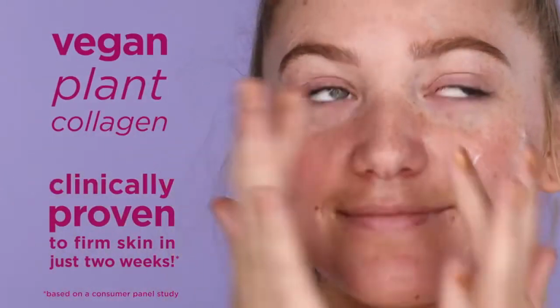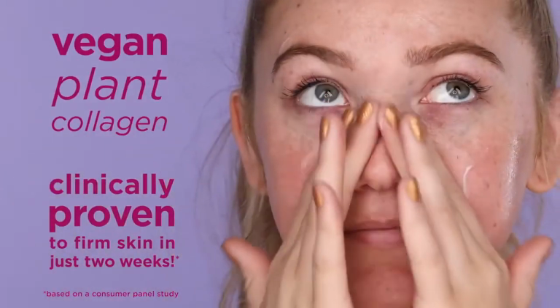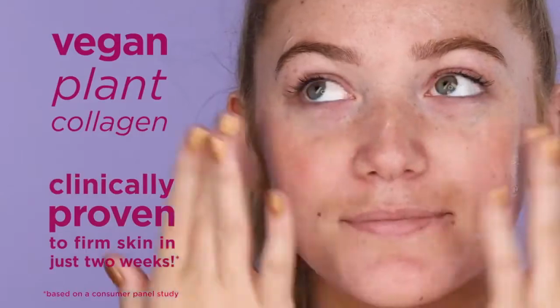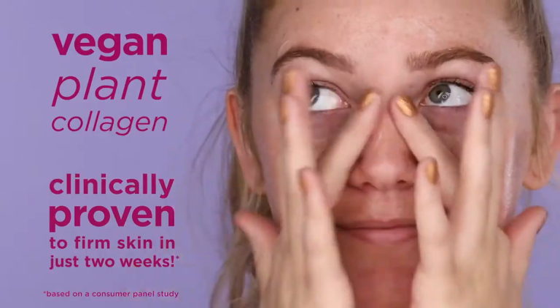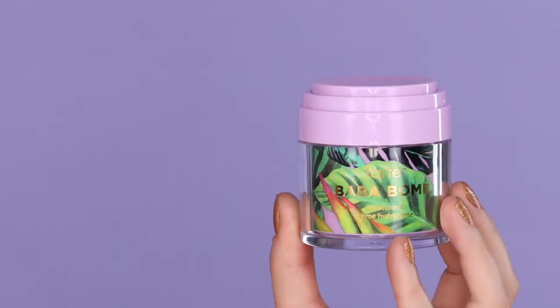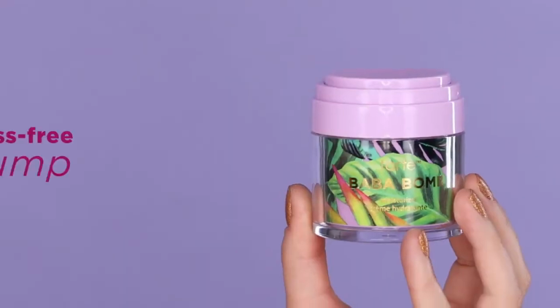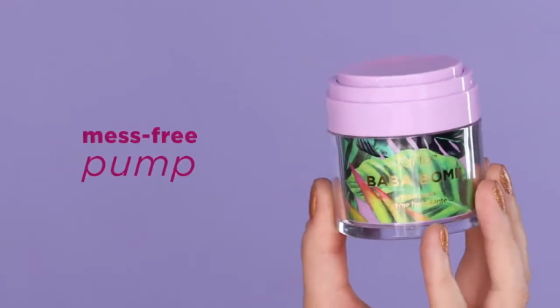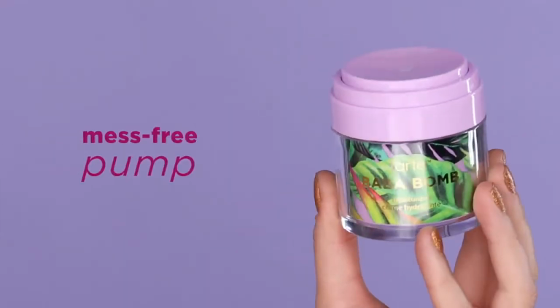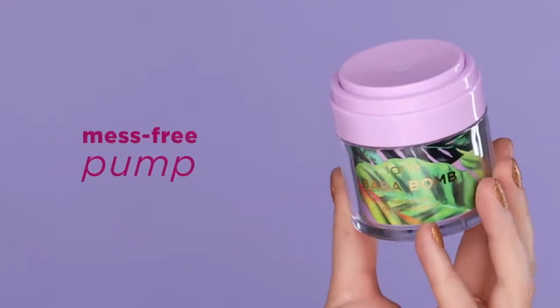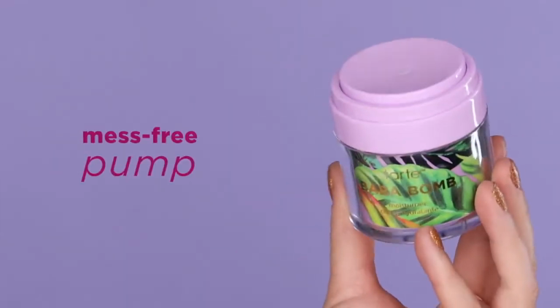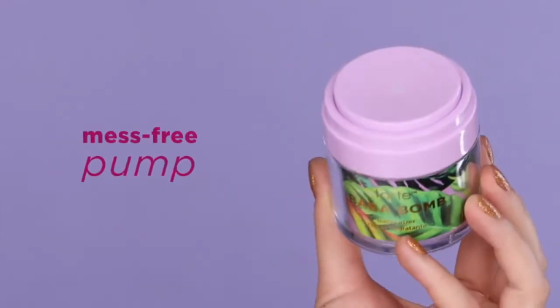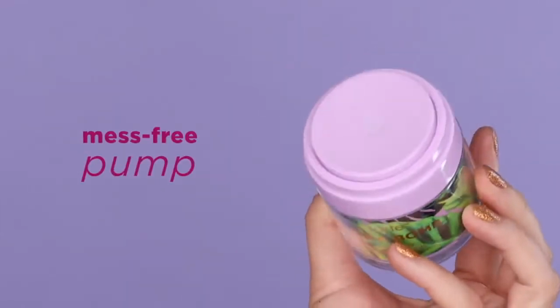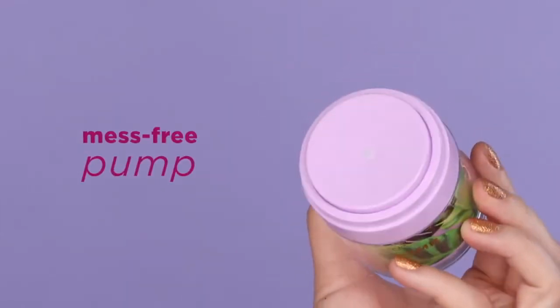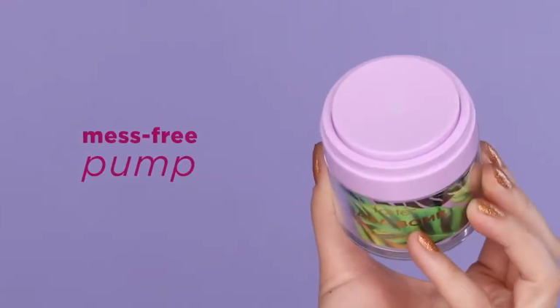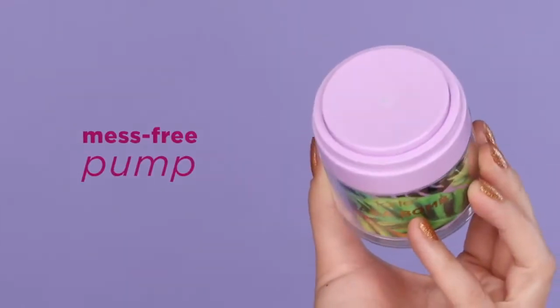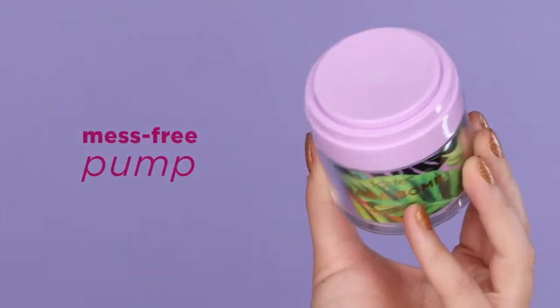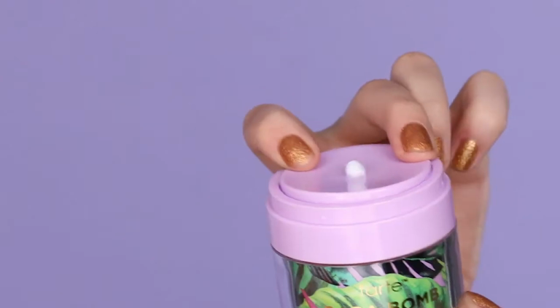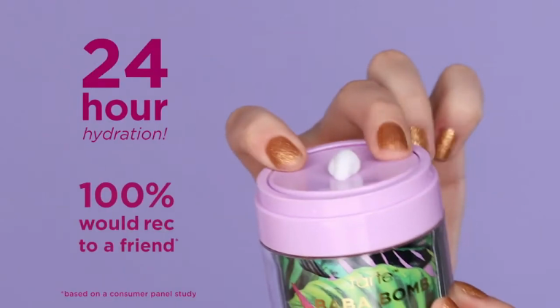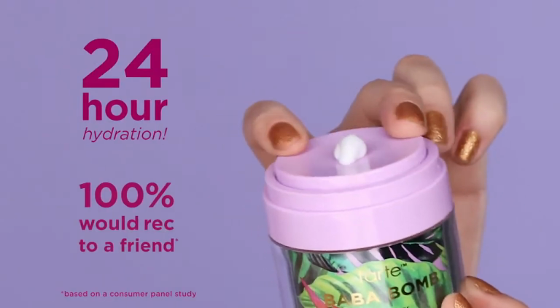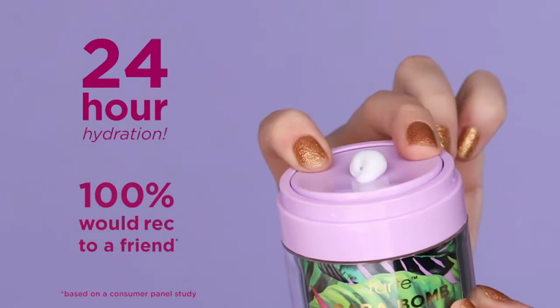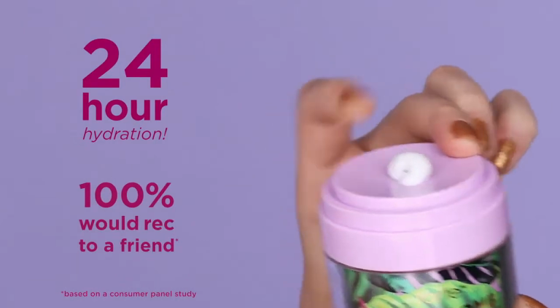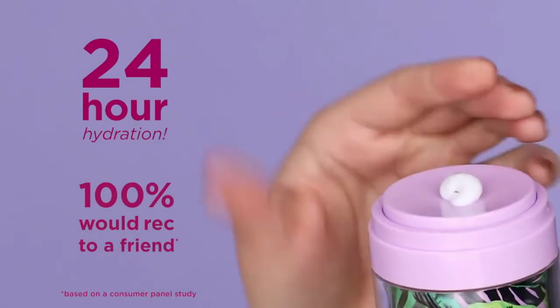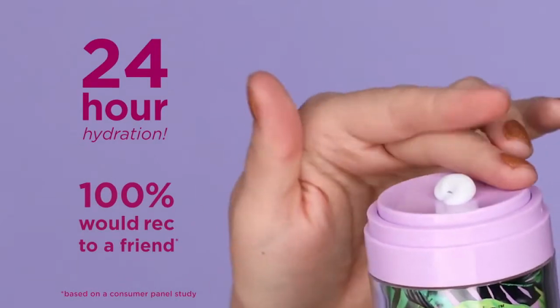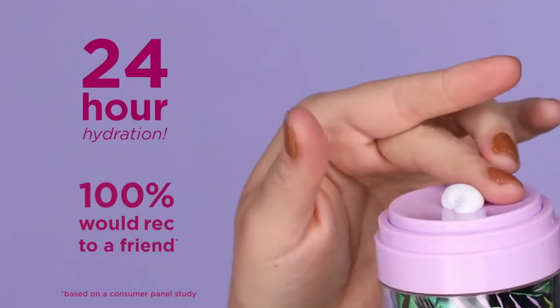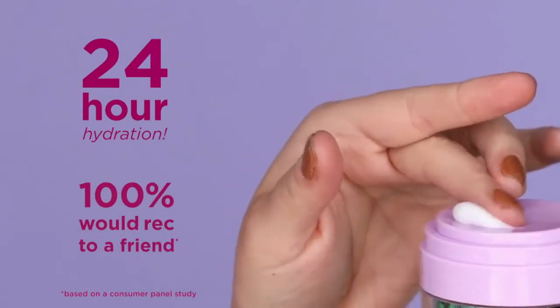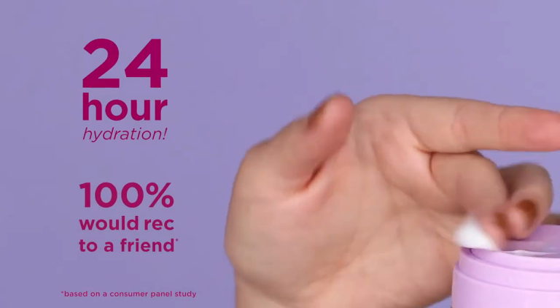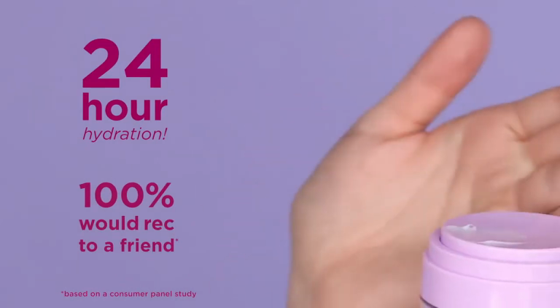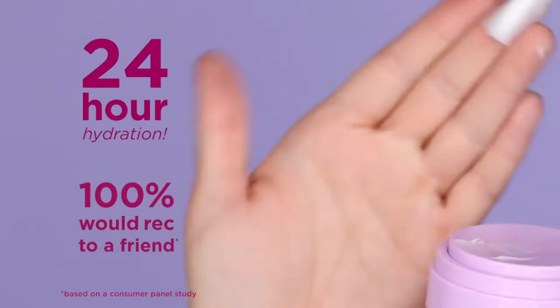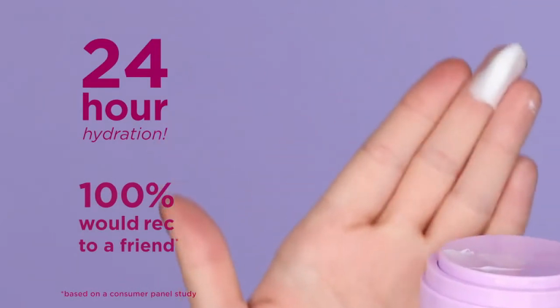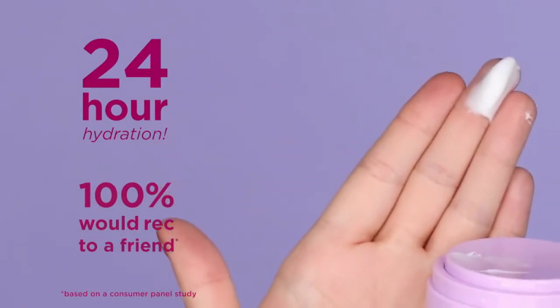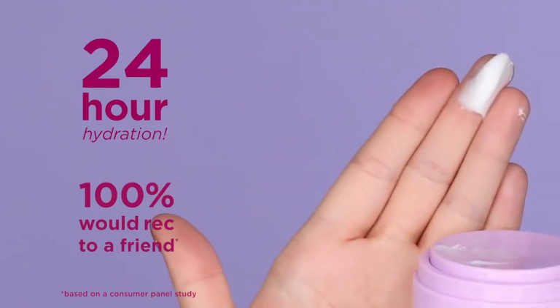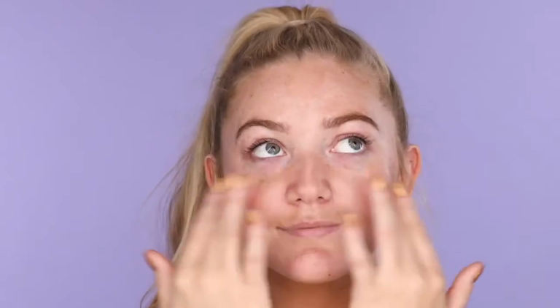We're obsessed with the packaging — it has a pump for the perfect amount every time. The rich, whipped texture feels incredibly luxurious on the skin and delivers 24-hour hydration.